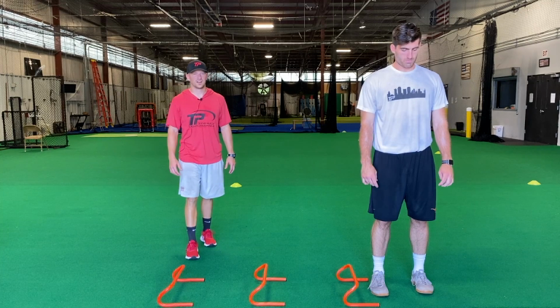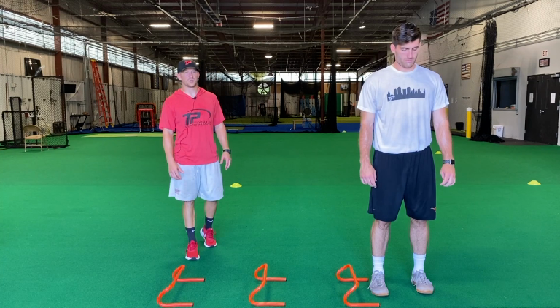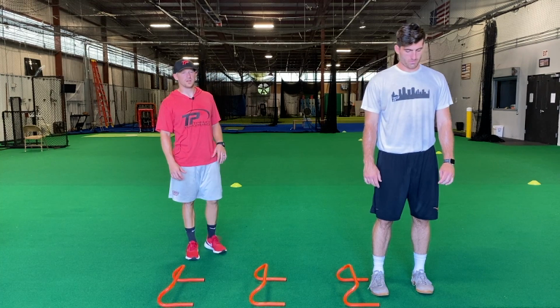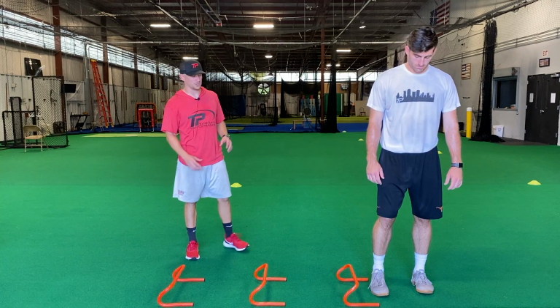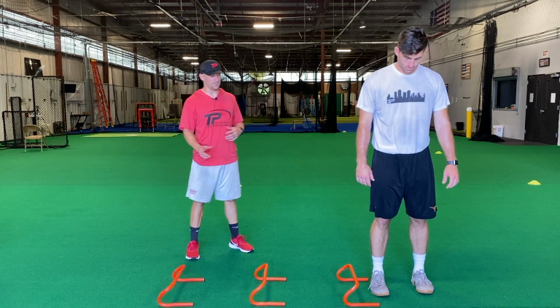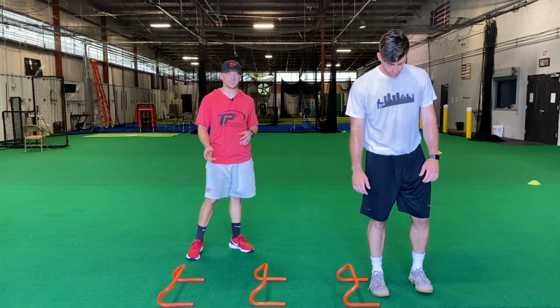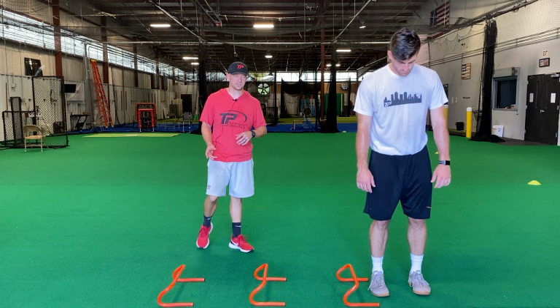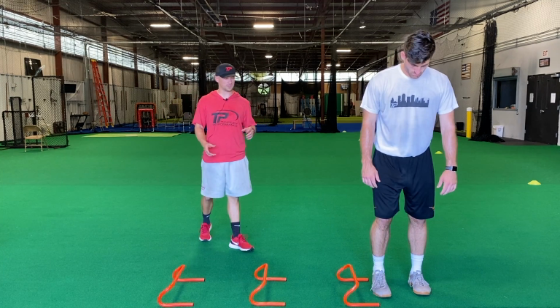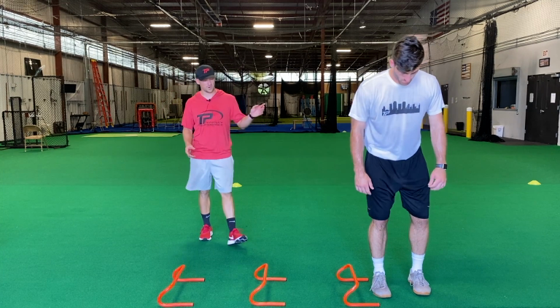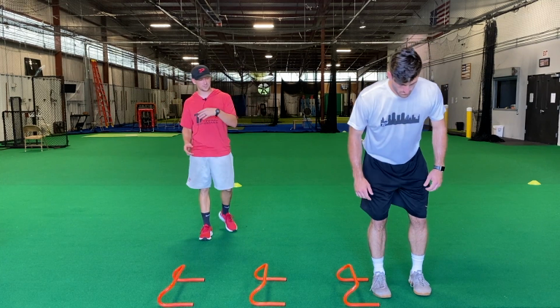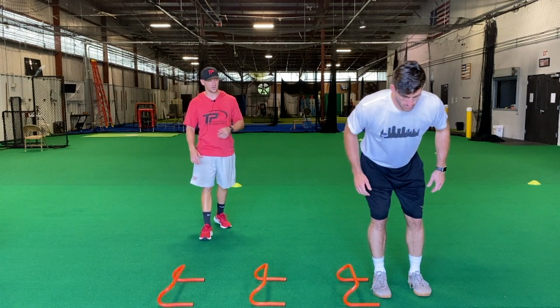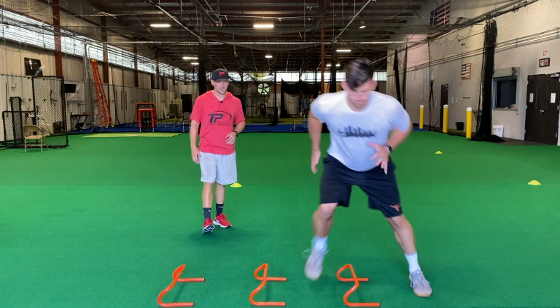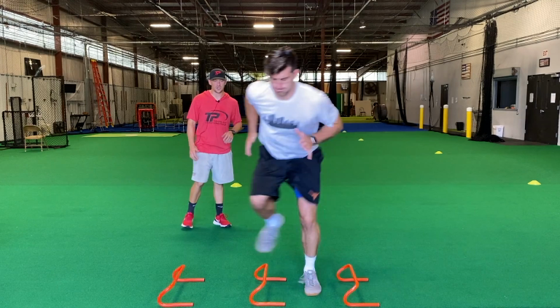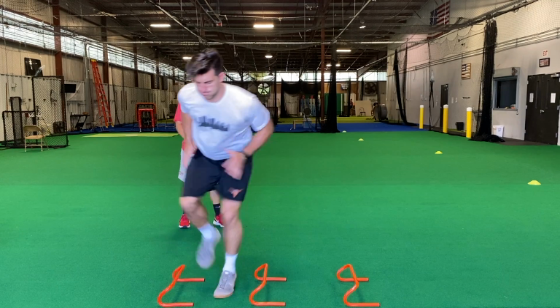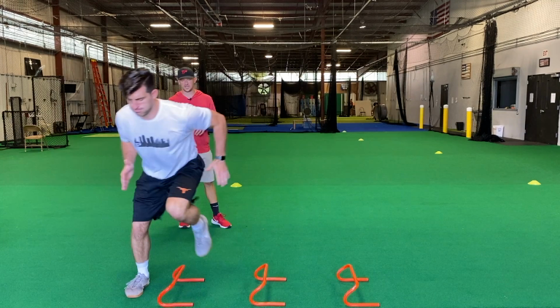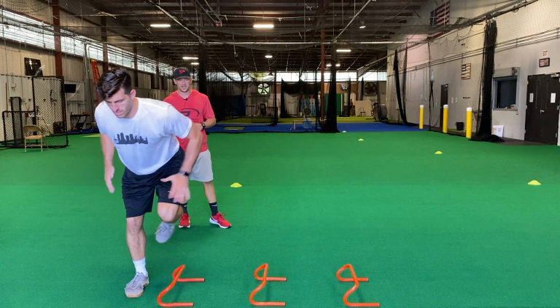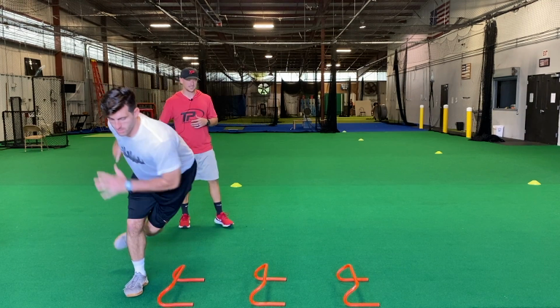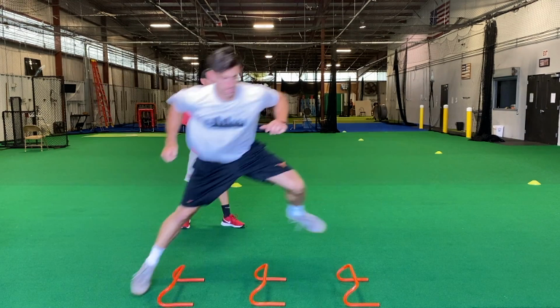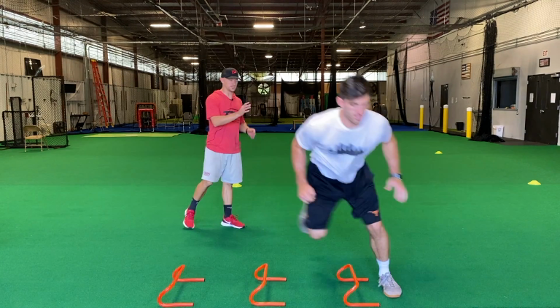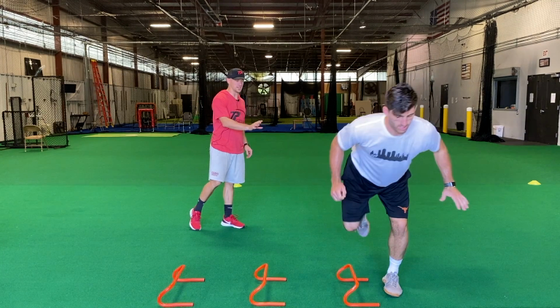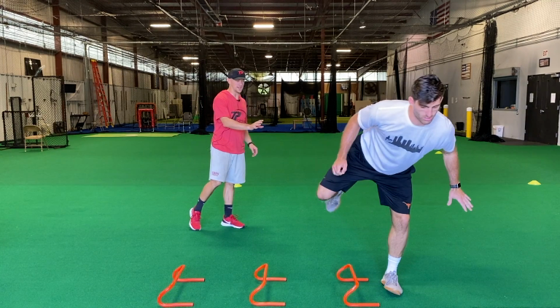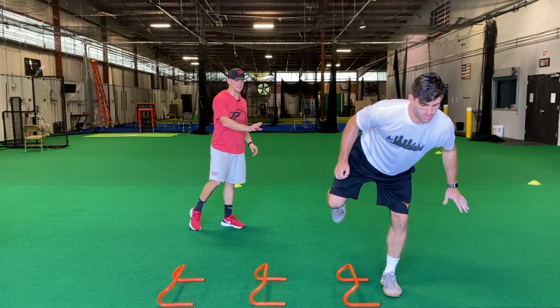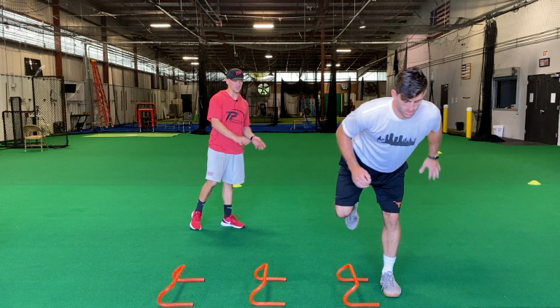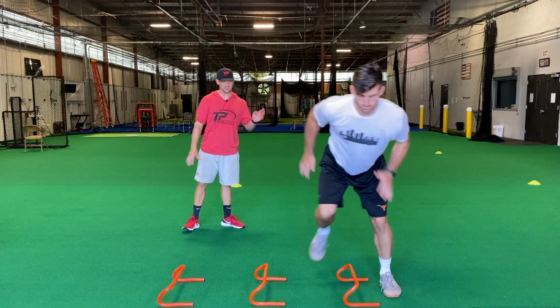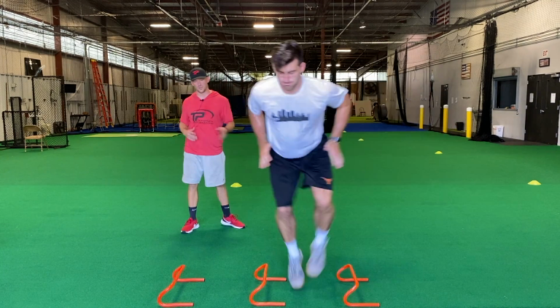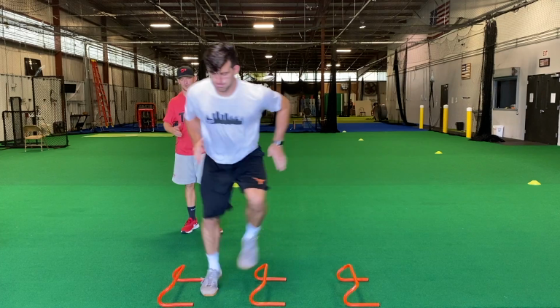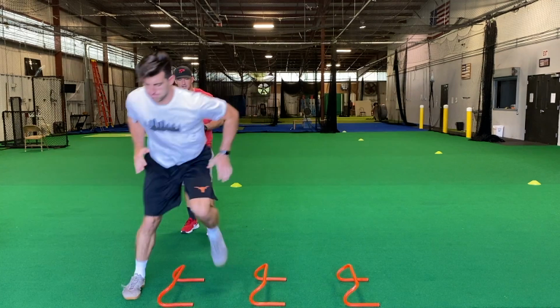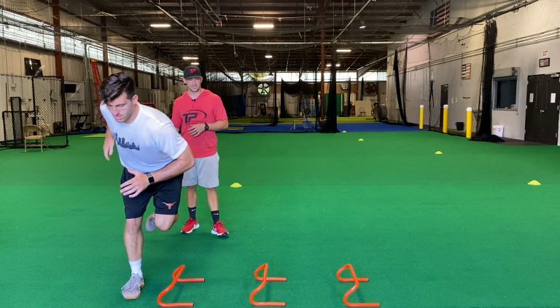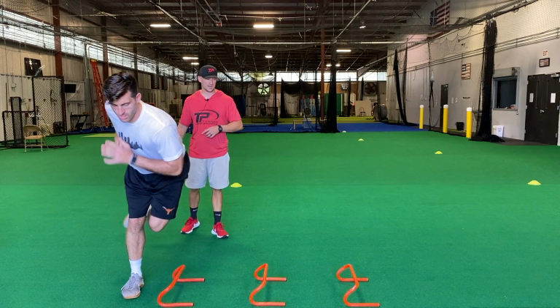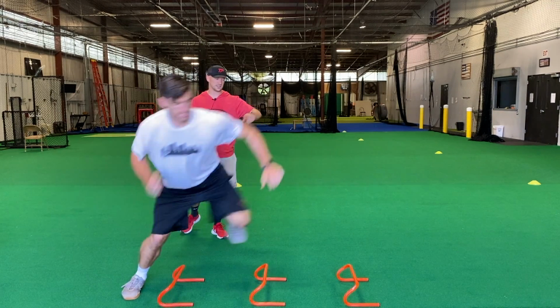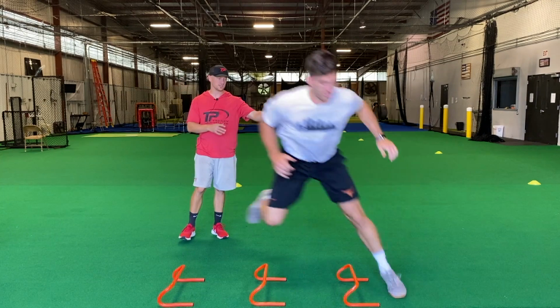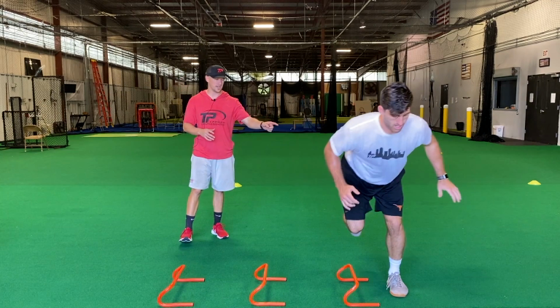All right. So our mini hurdle chop plus speed skater. Bram's going to start. He's going to chop over, stick, skate all the way to the other side and stick. Very nice. So chop over, stick, and then stick on this side.